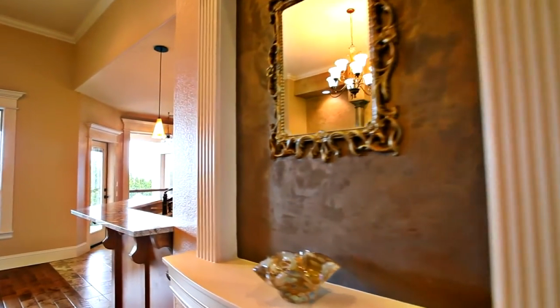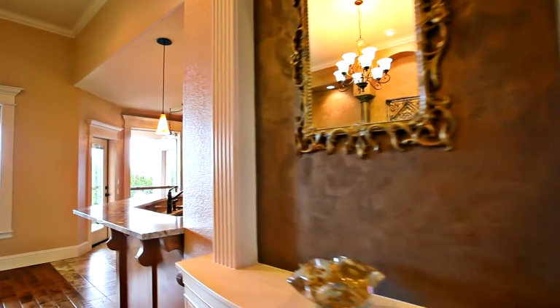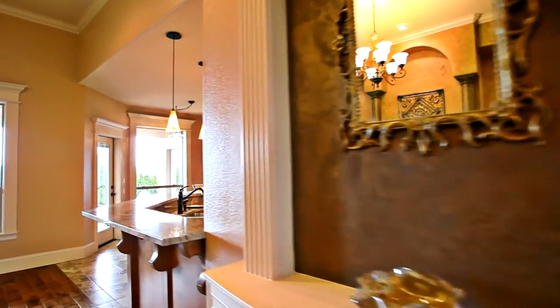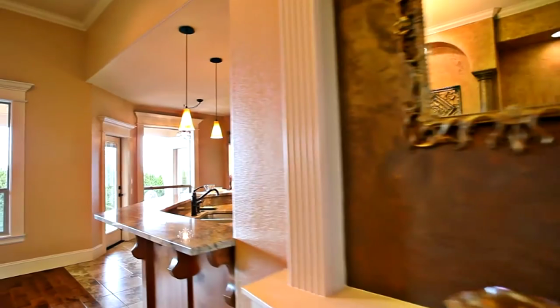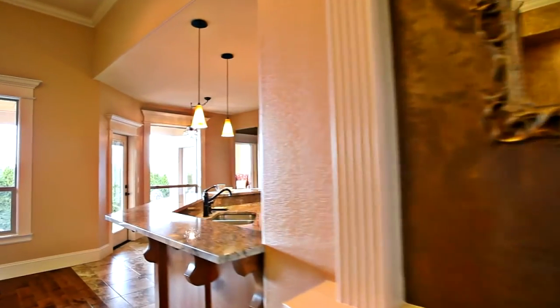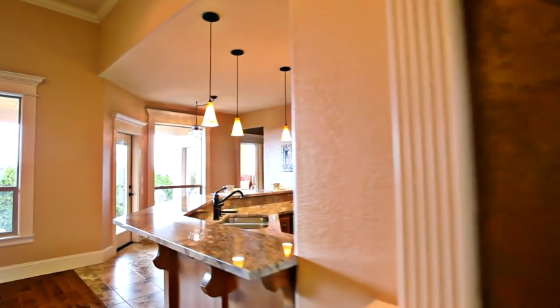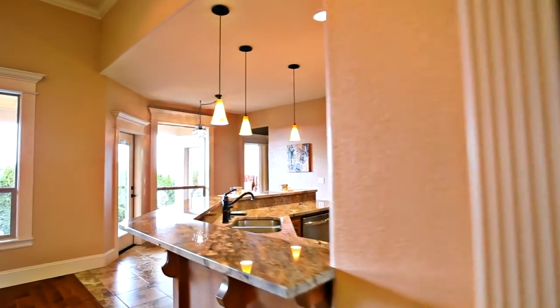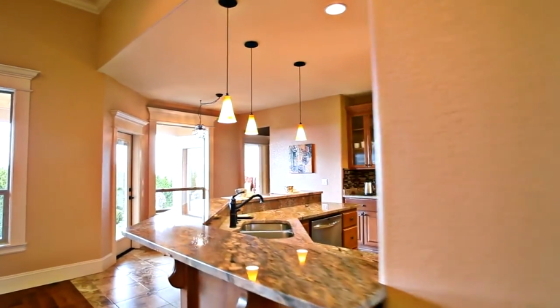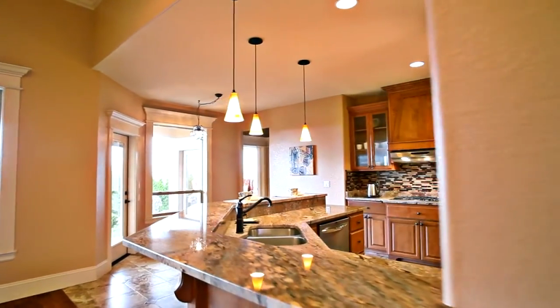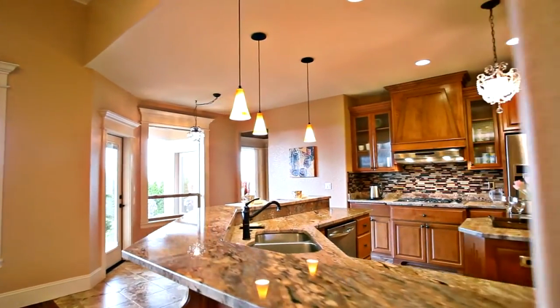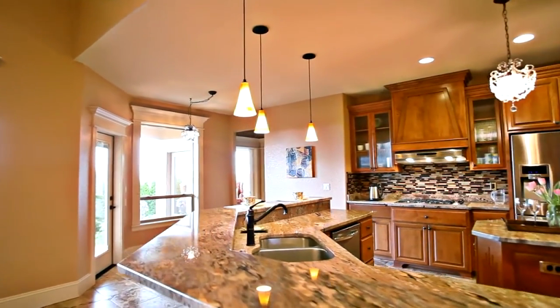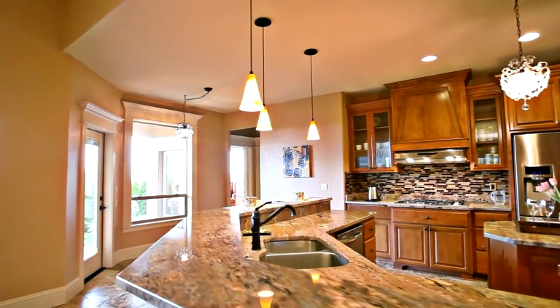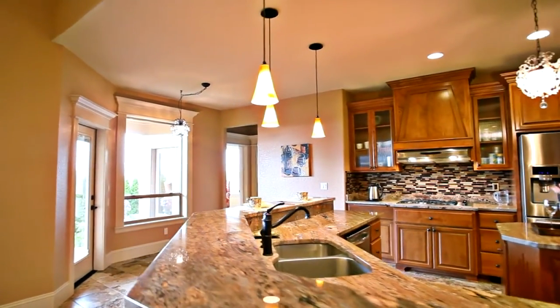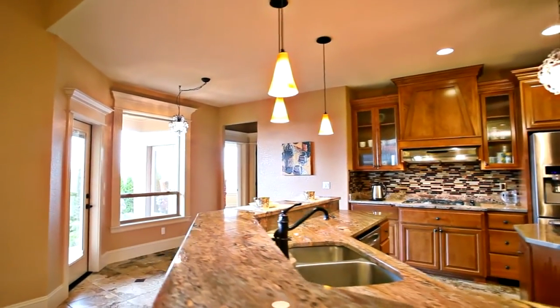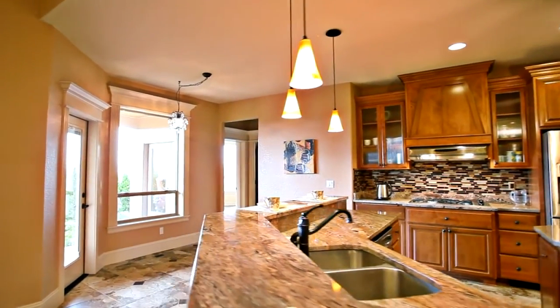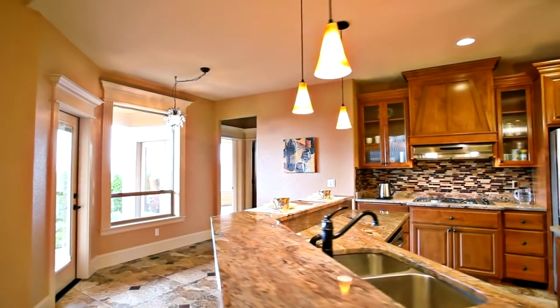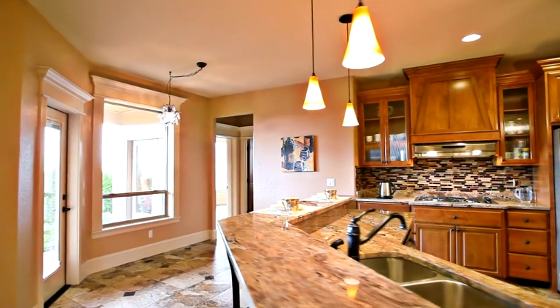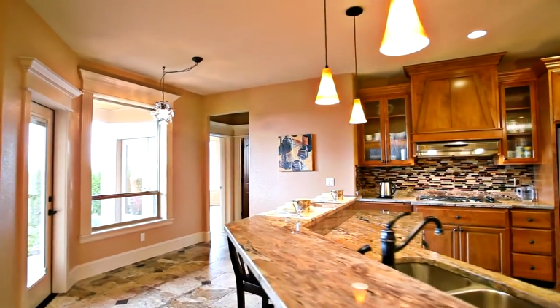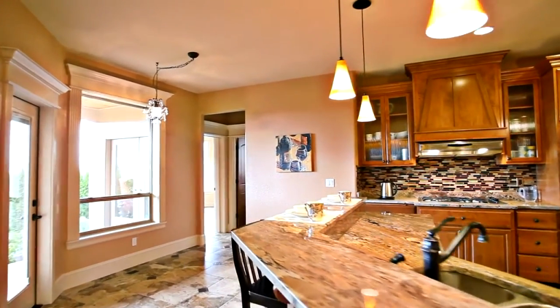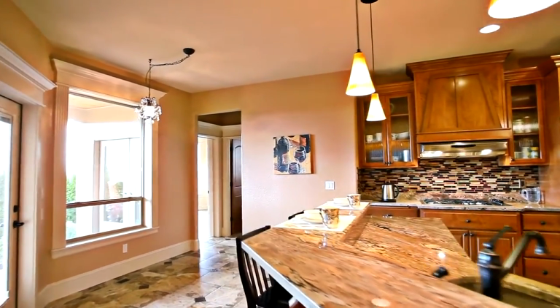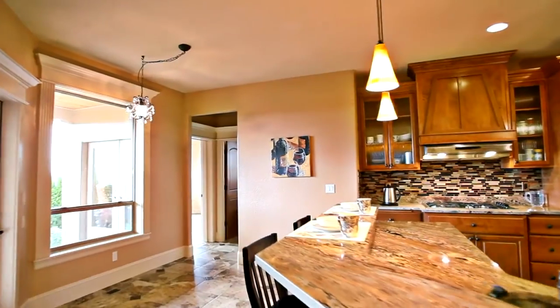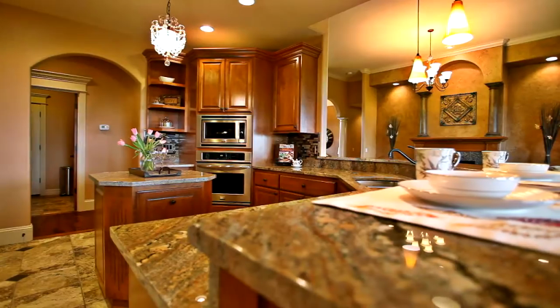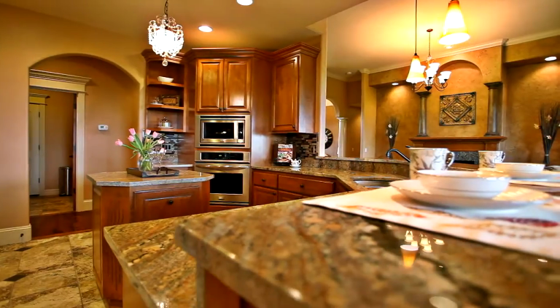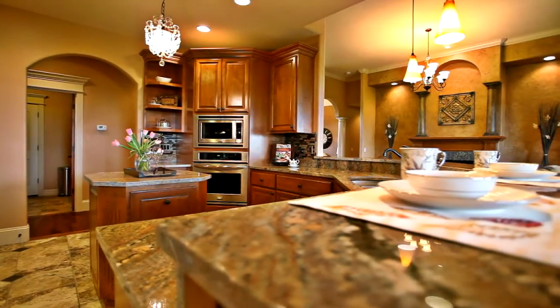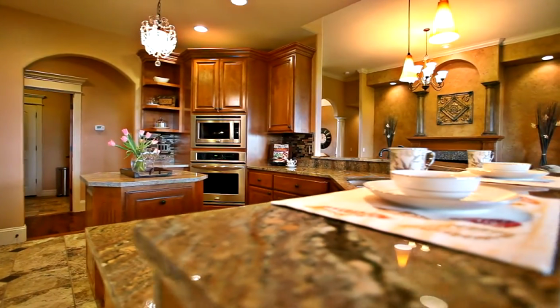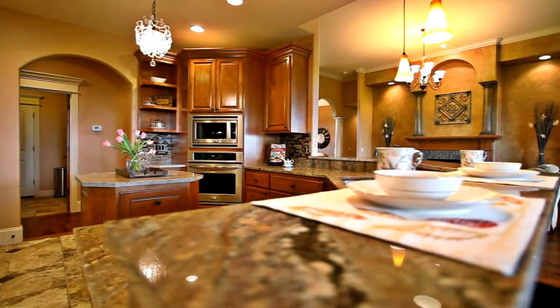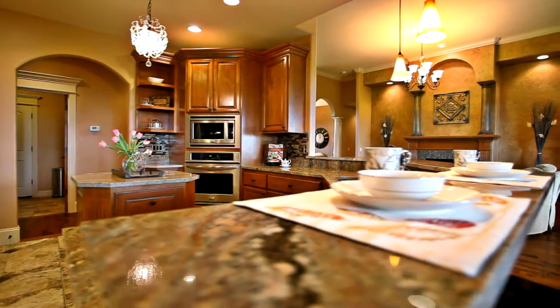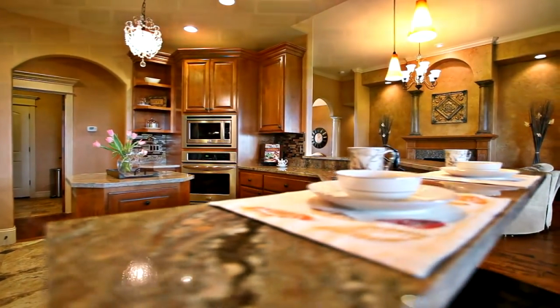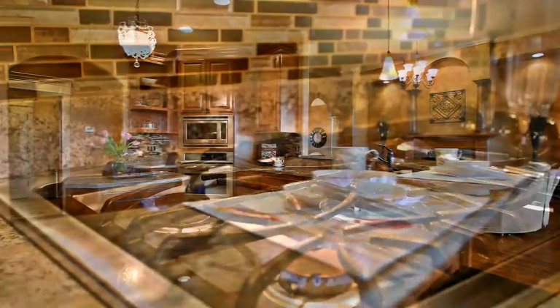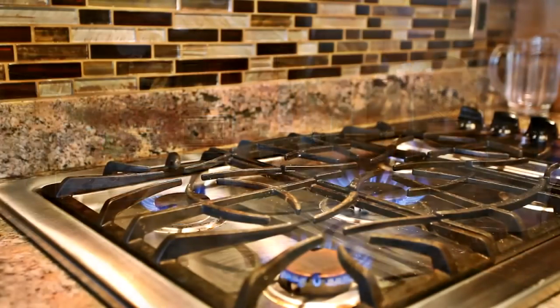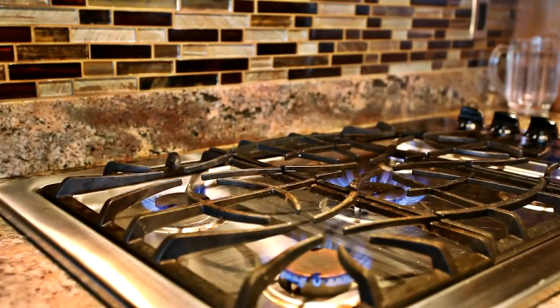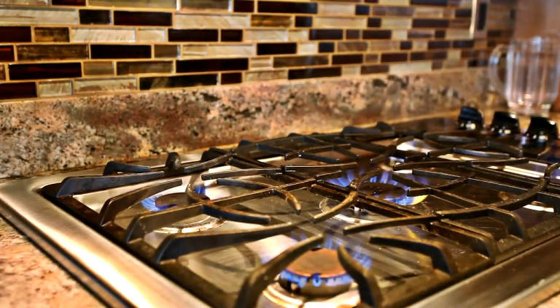The spacious living room opens to the gourmet kitchen with beautiful granite counters, a glass tile backsplash, an eat-in bar, stainless steel appliances, and a walk-in pantry.